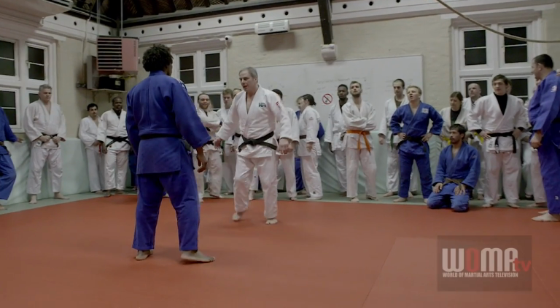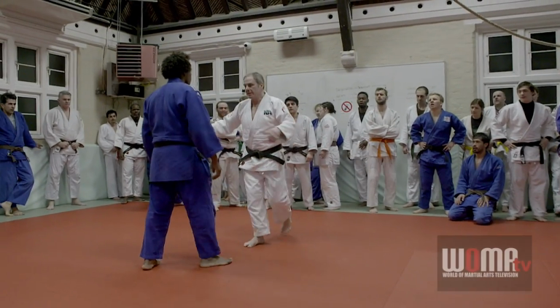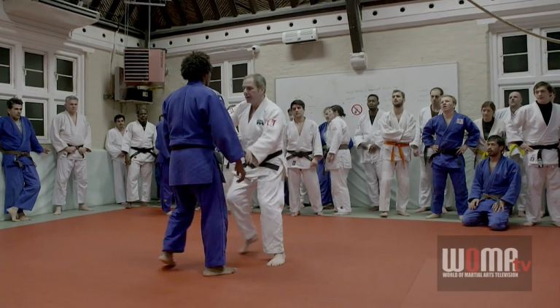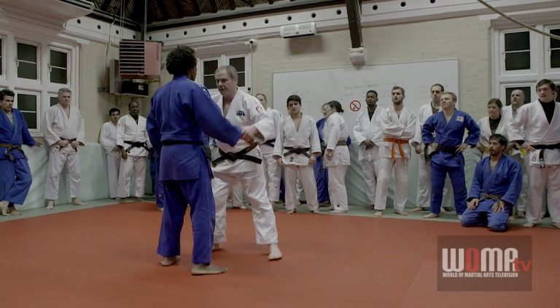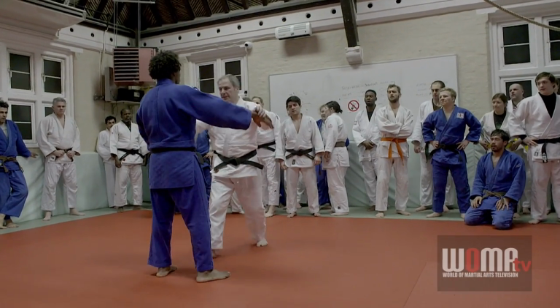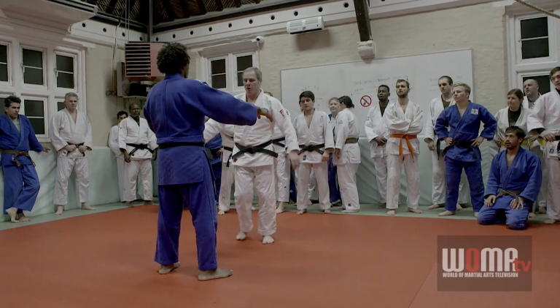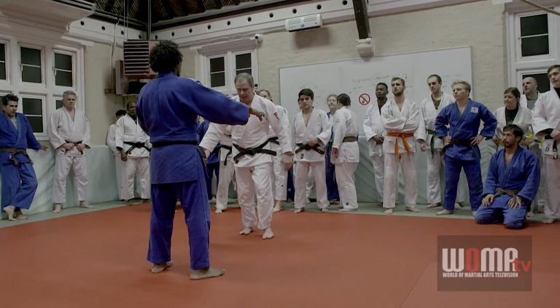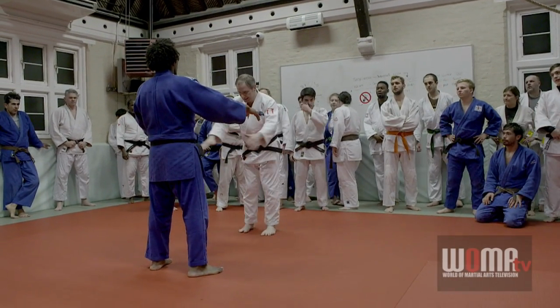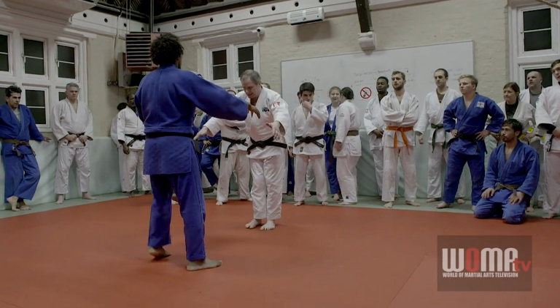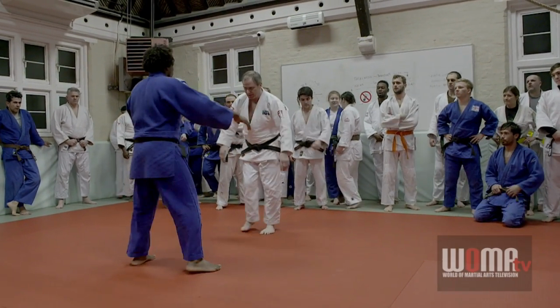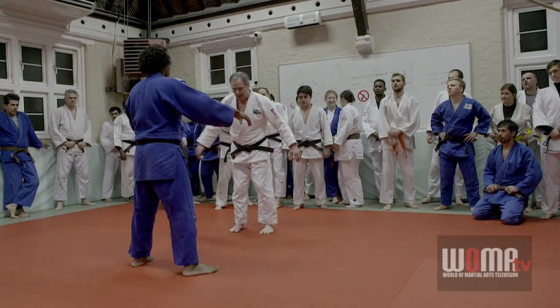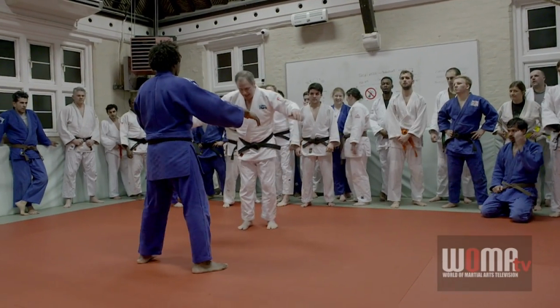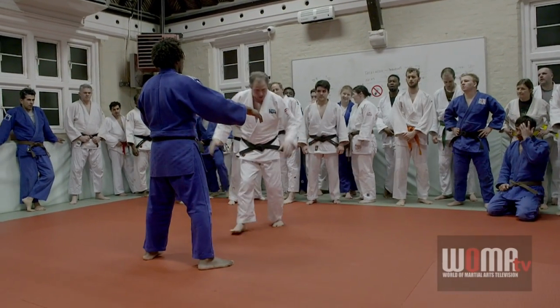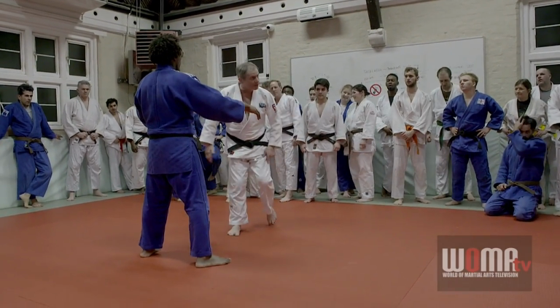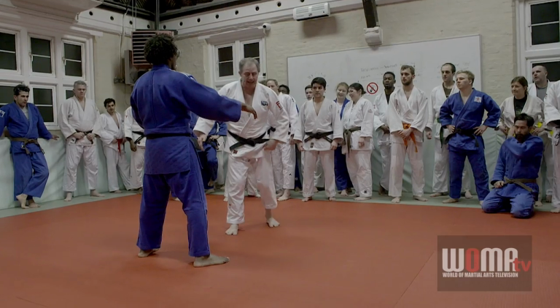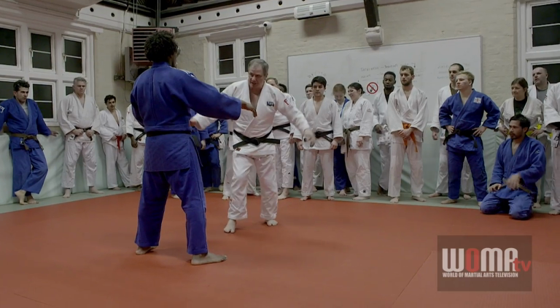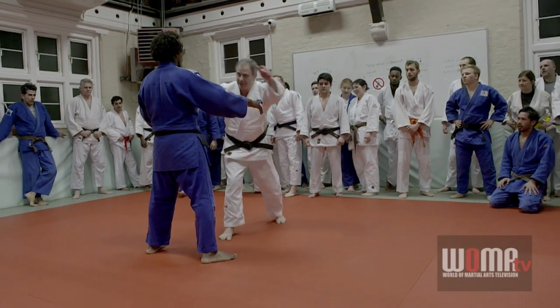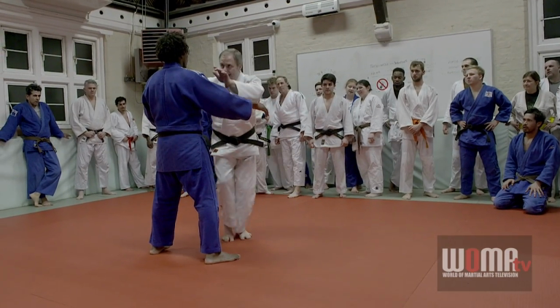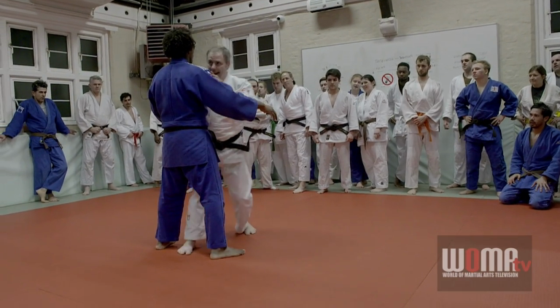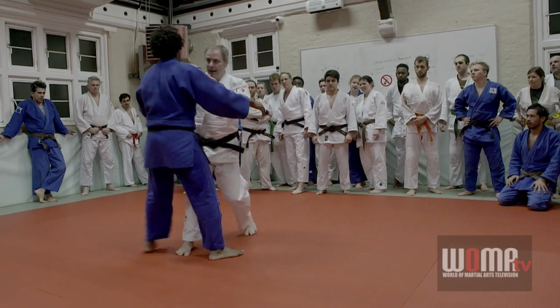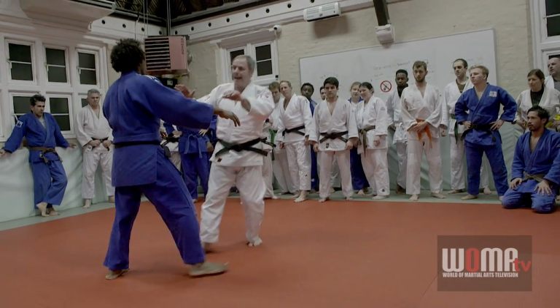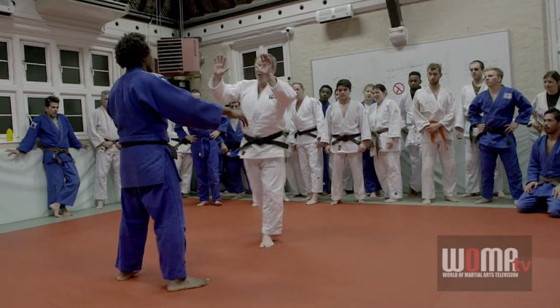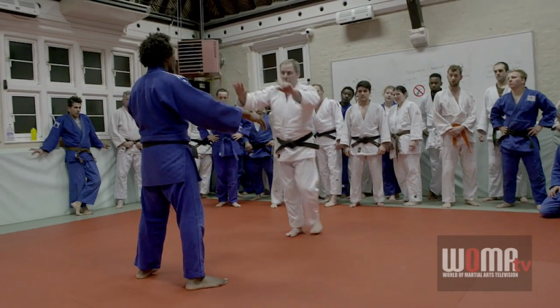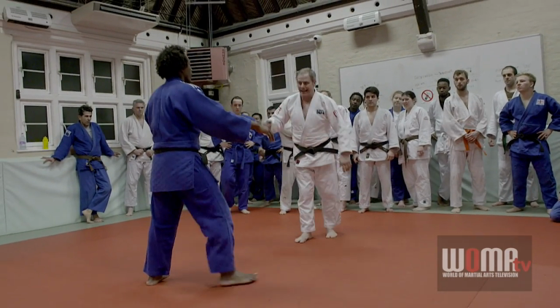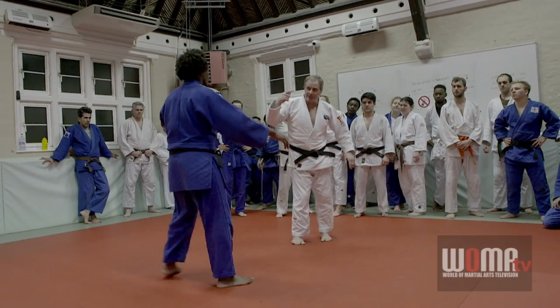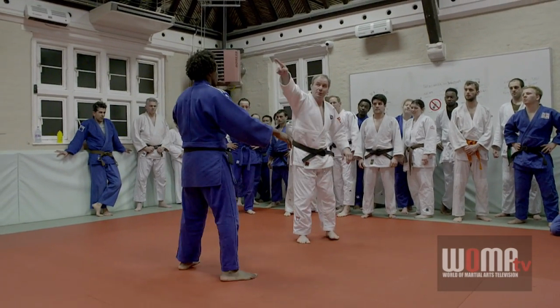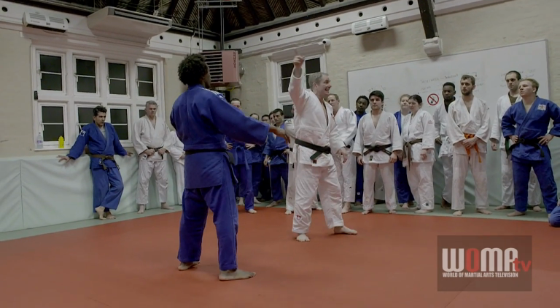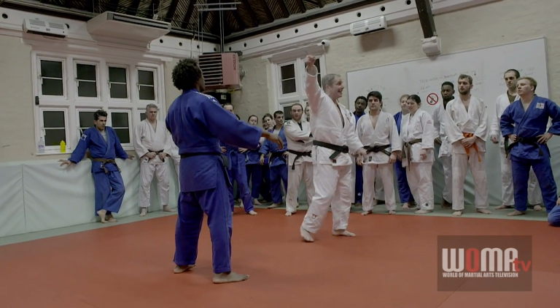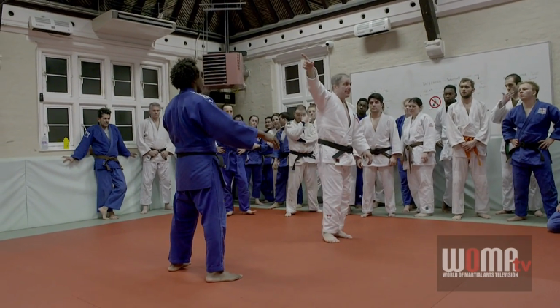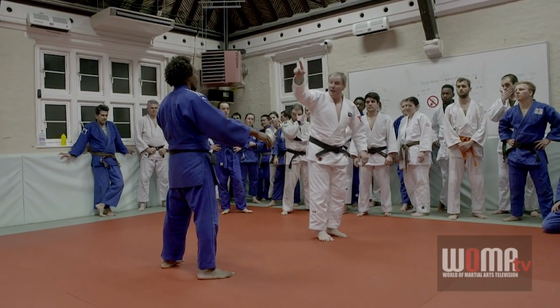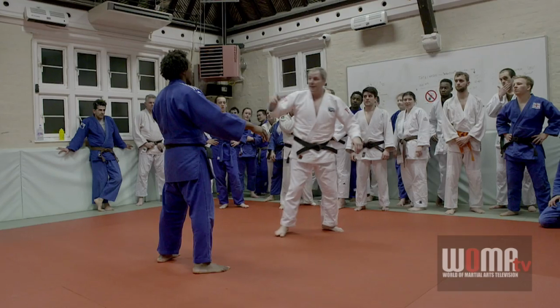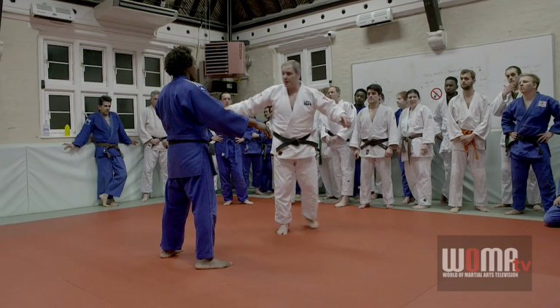Alright, so what I want first of all — legs split — is to just close the gap here, hands on shoulders, and we're just projecting our partner this way.